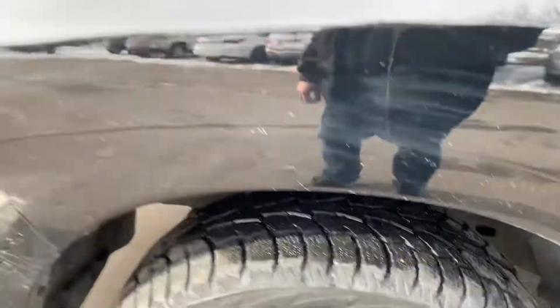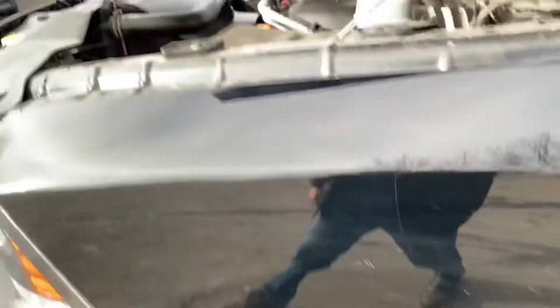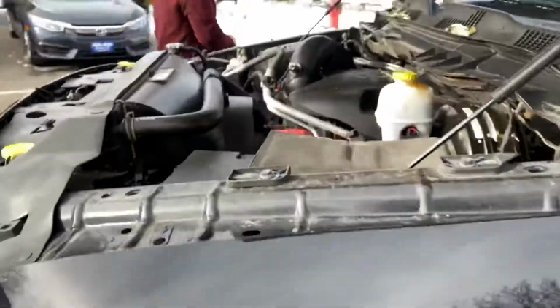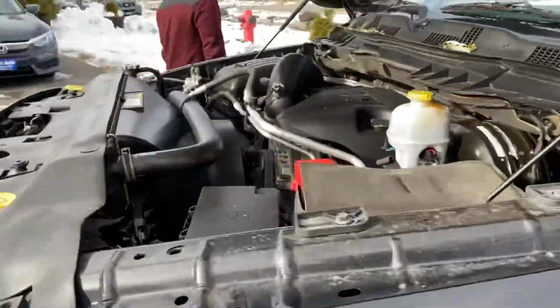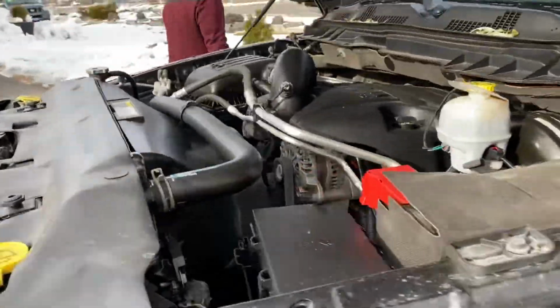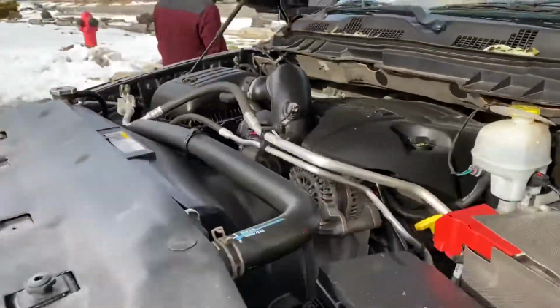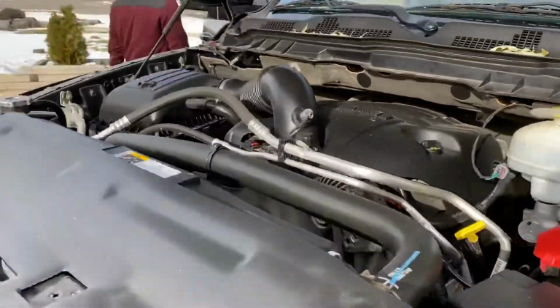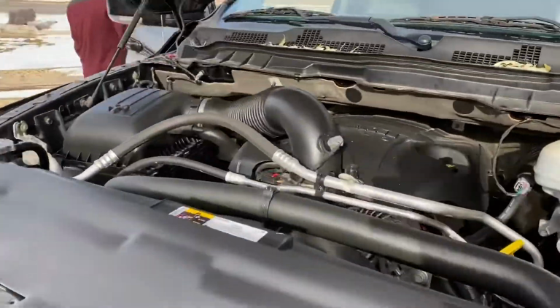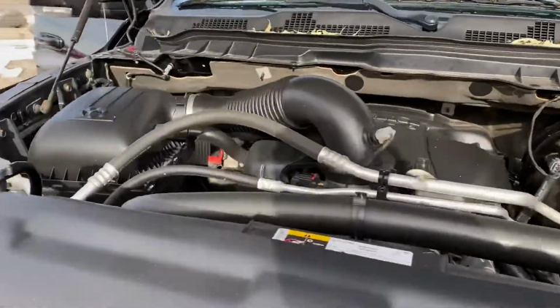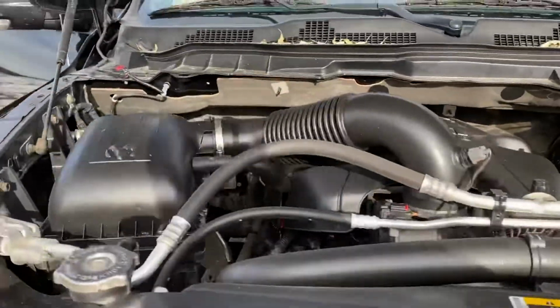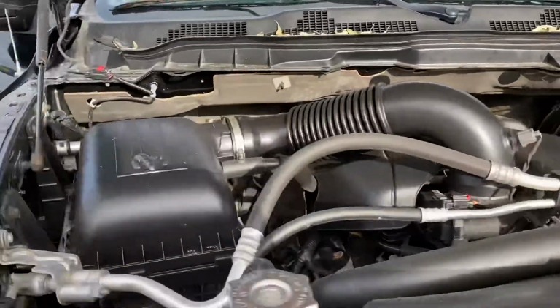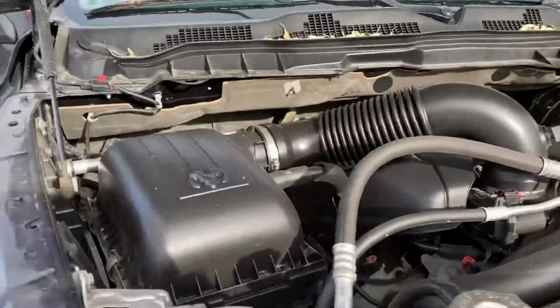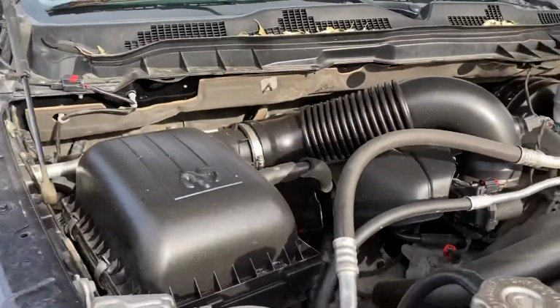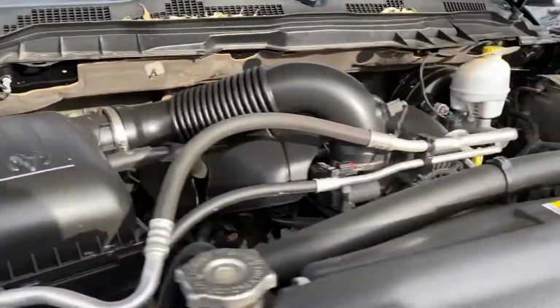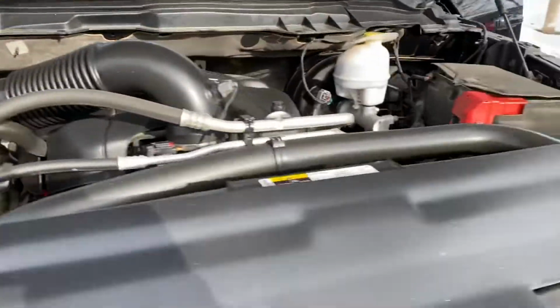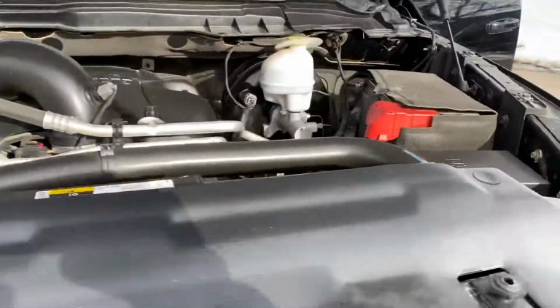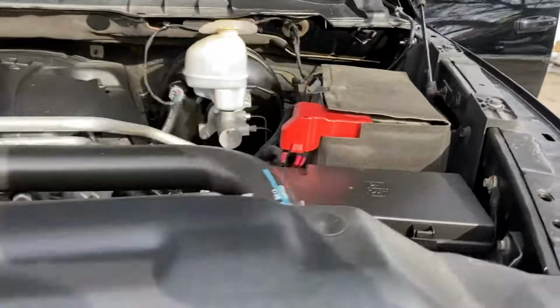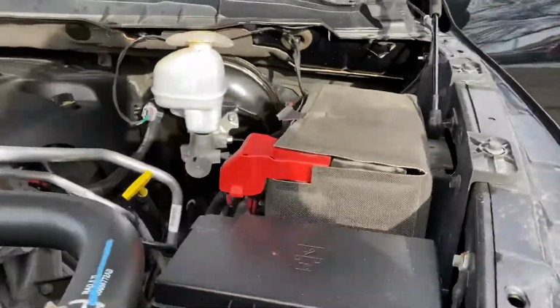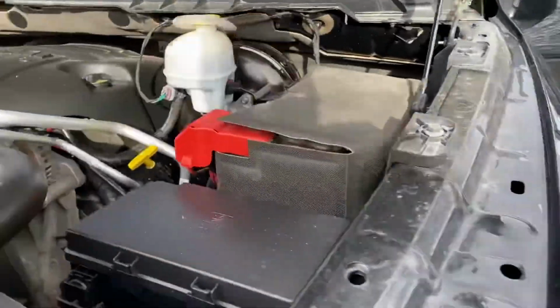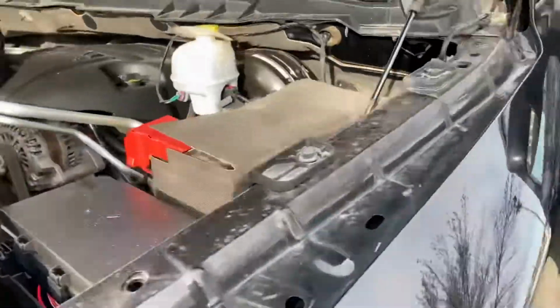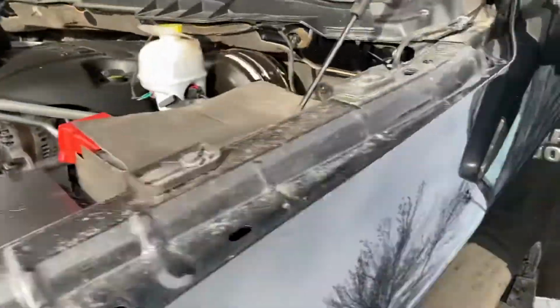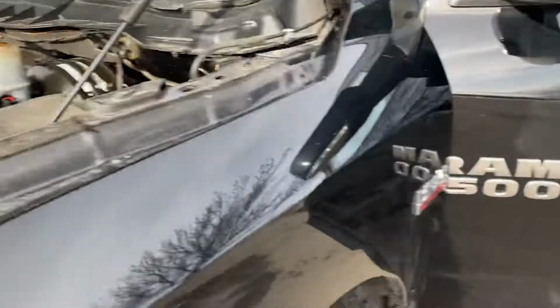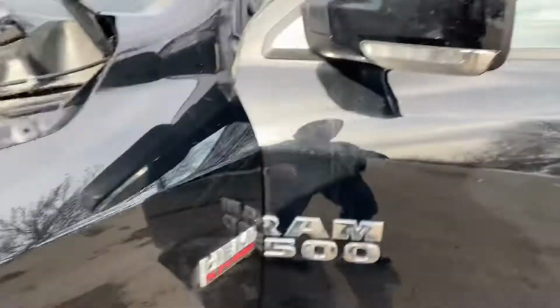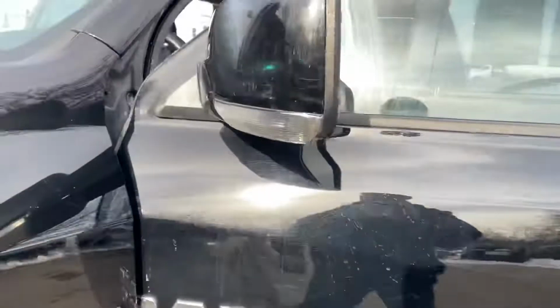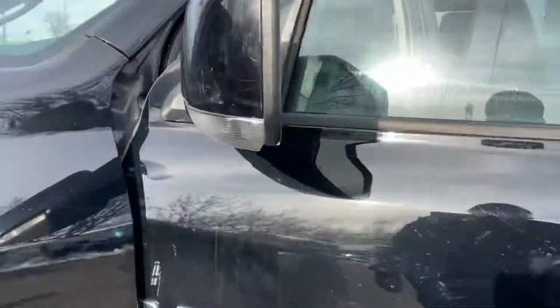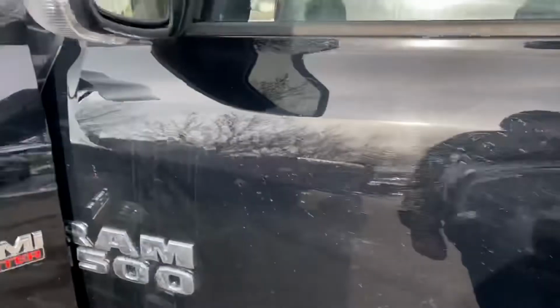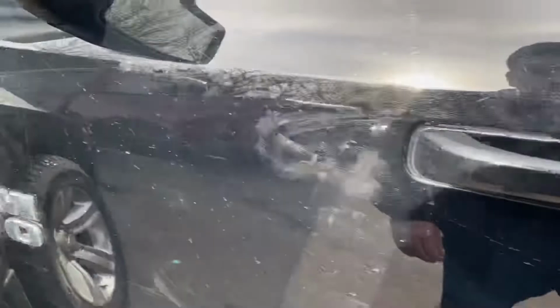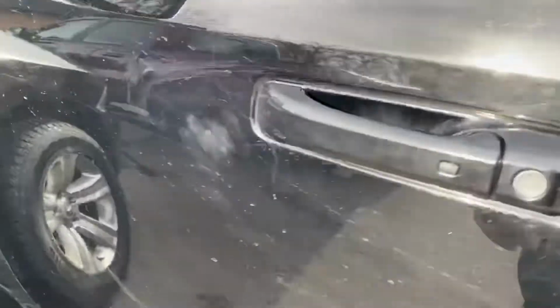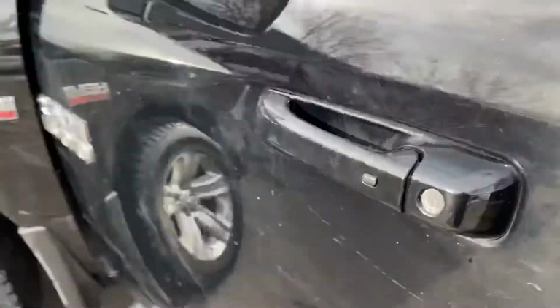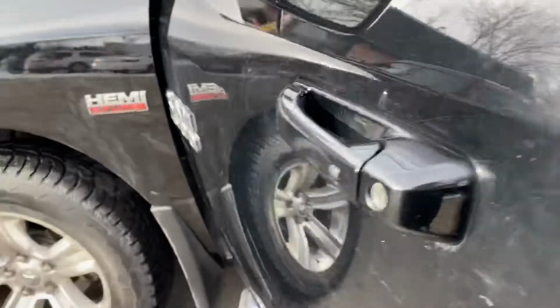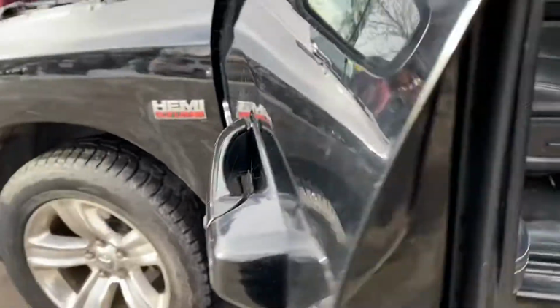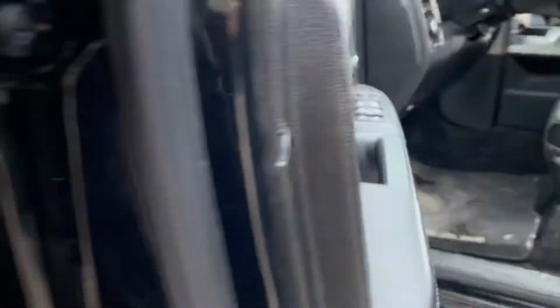Under the hood is that powerful 5.7 liter Hemi V8. Sounds really healthy. It's even got a blanket for the battery. The turn signal is built into the mirror. Smart key pop technology.